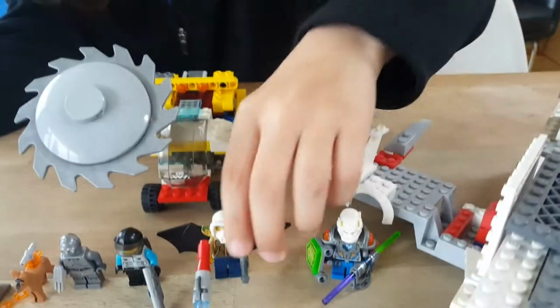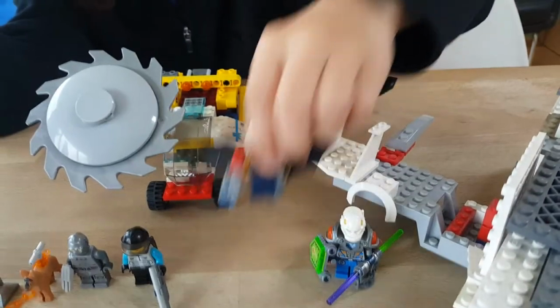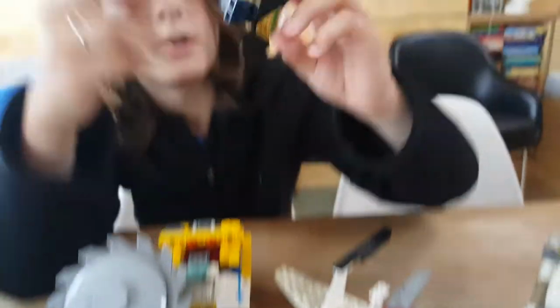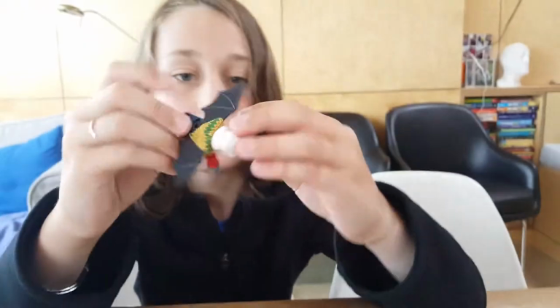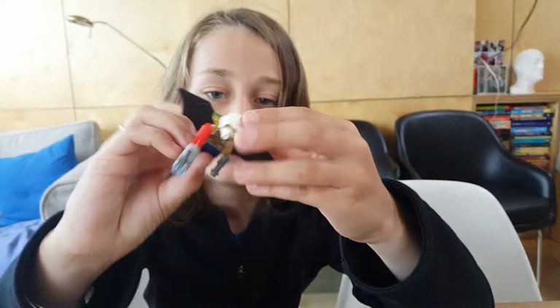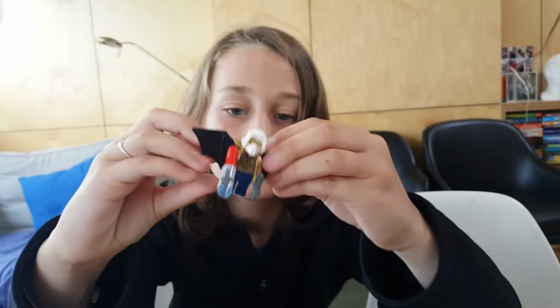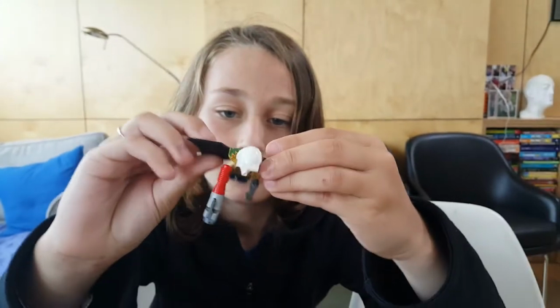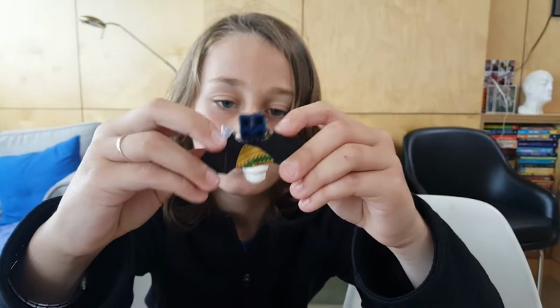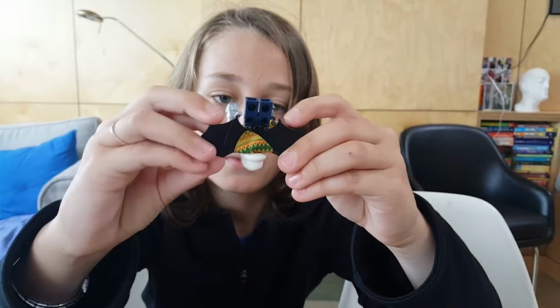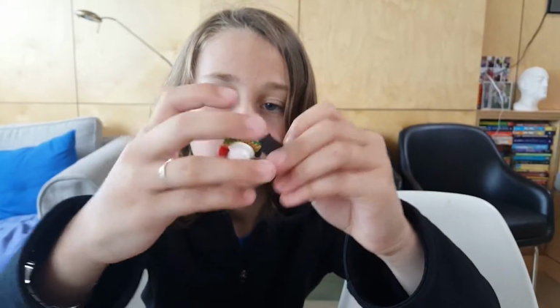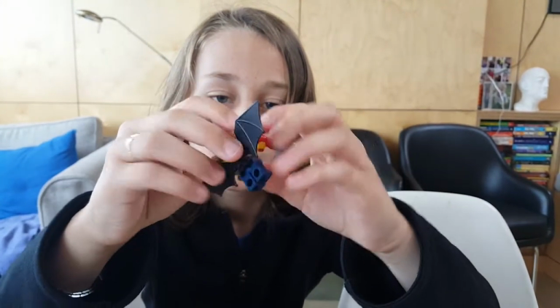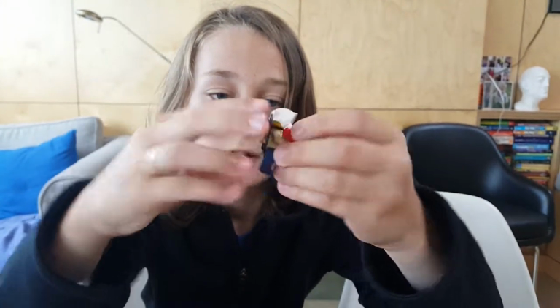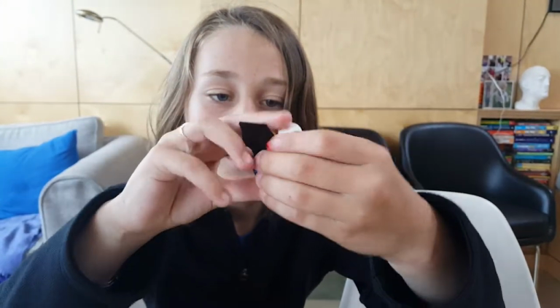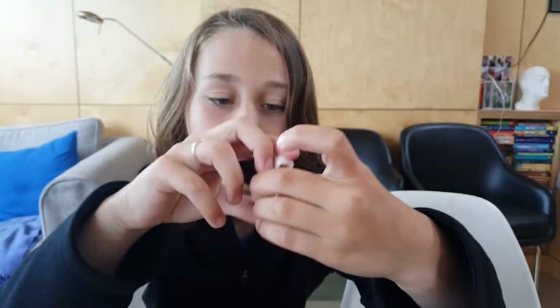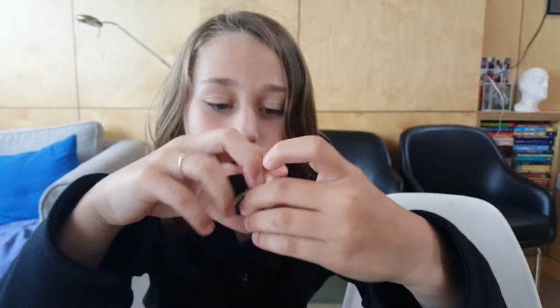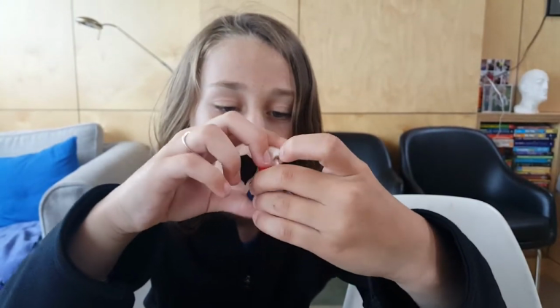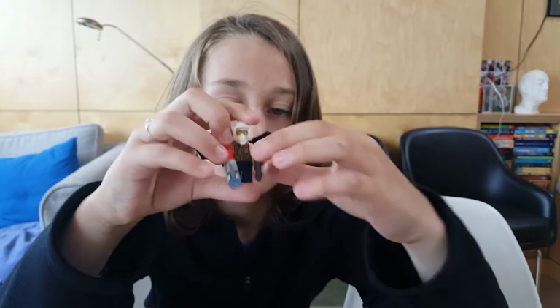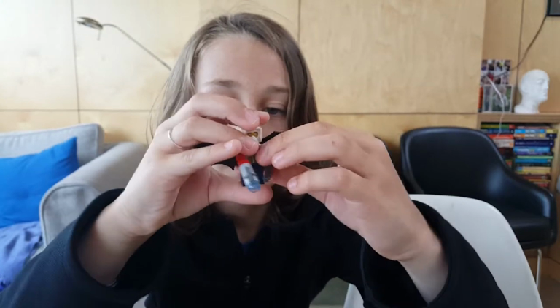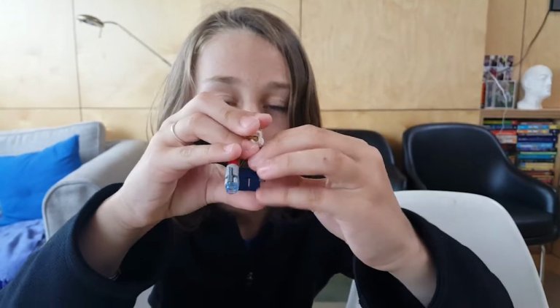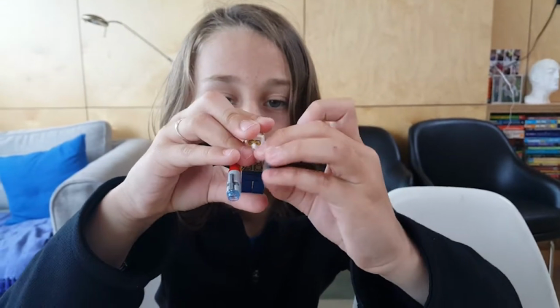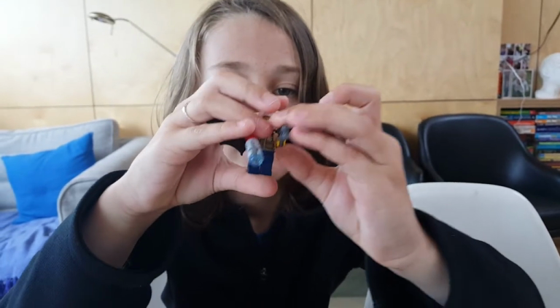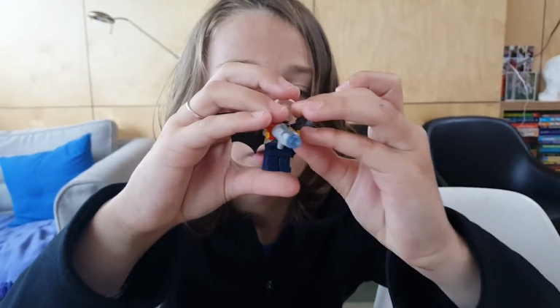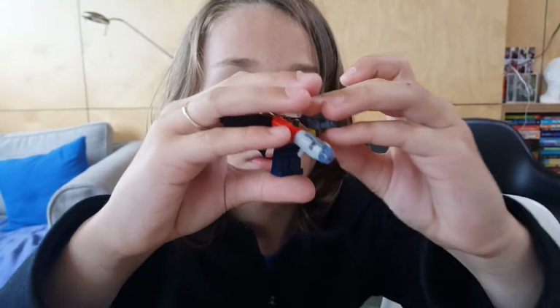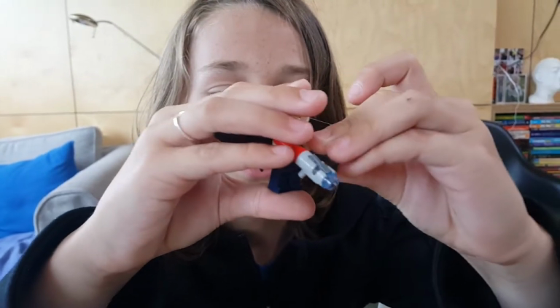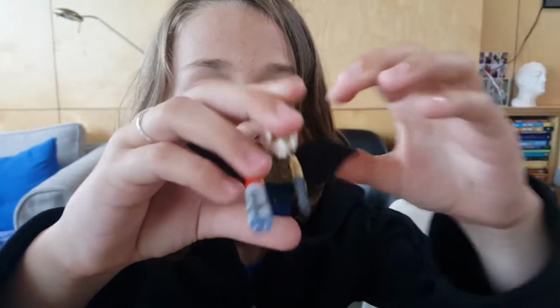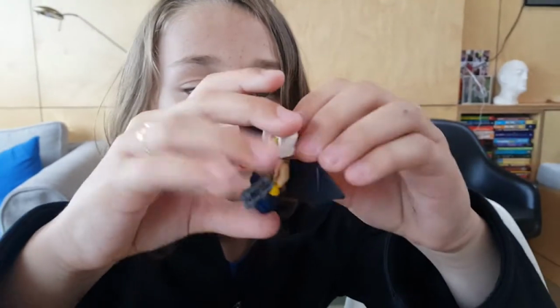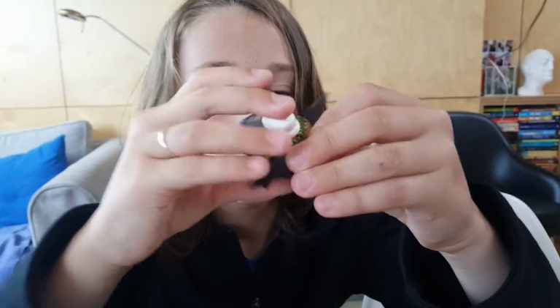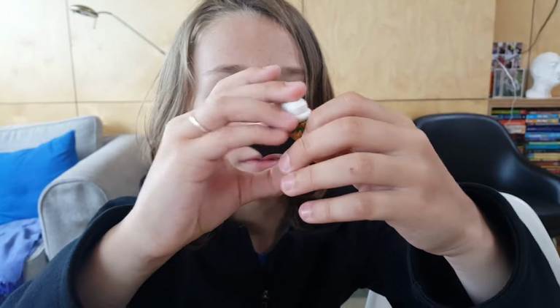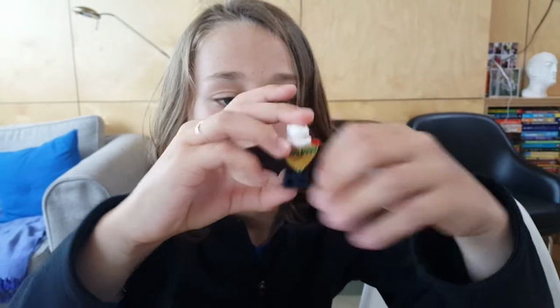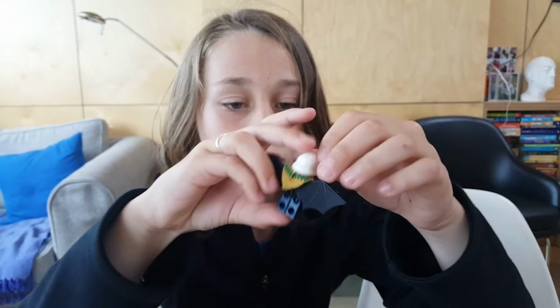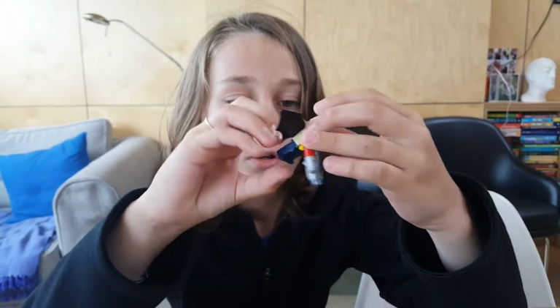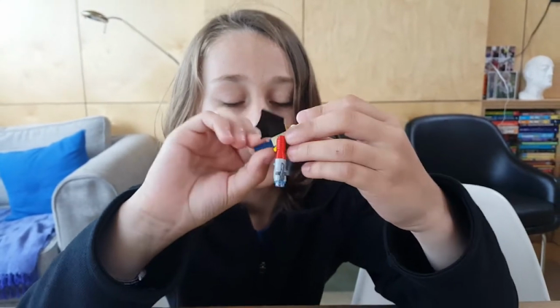Next I have a person with bat wings, an RPG, a small gun, a tiny cape, and a scout trooper helmet.